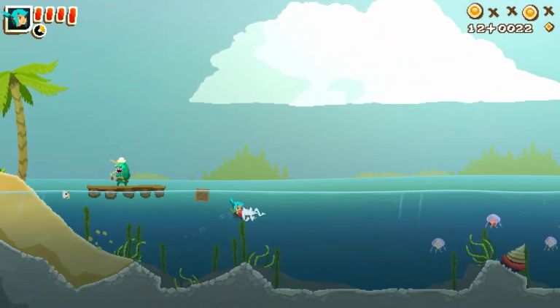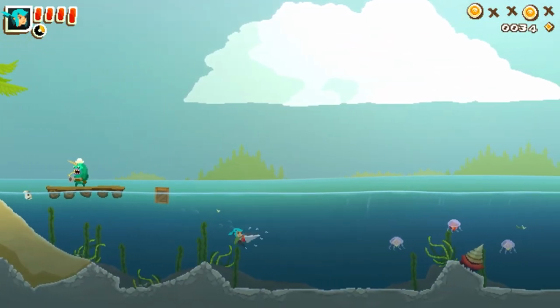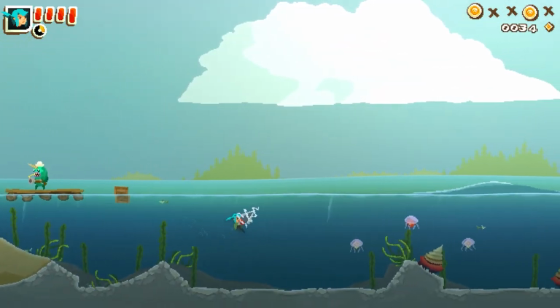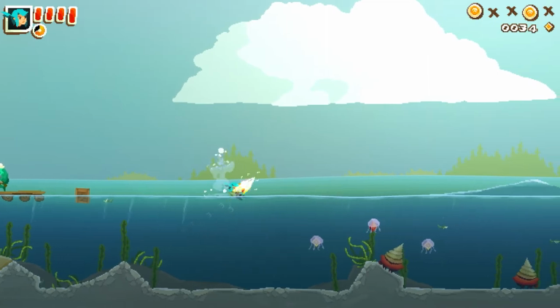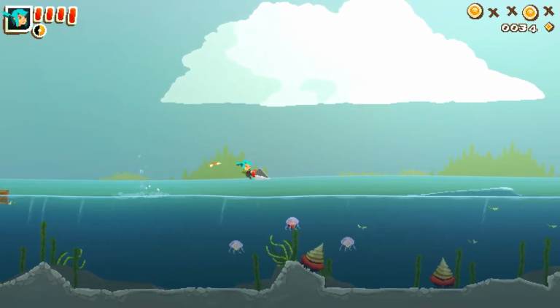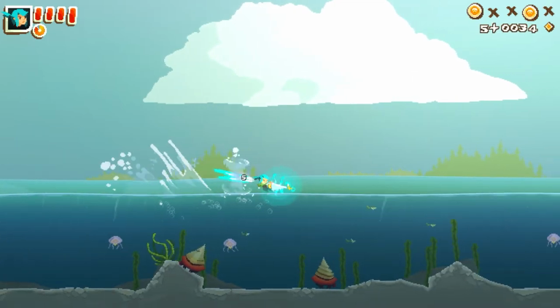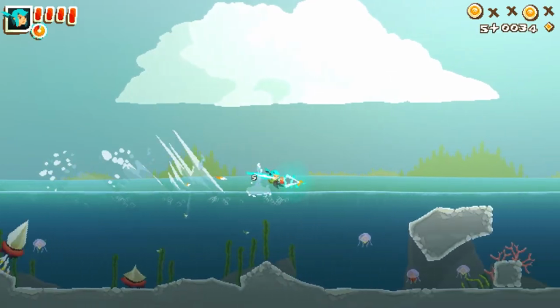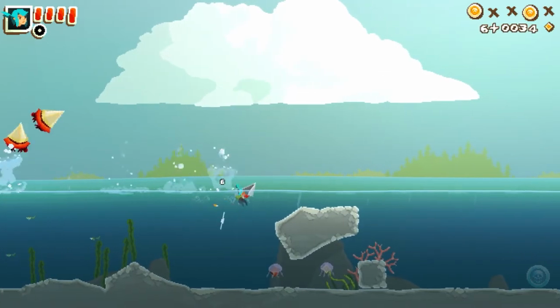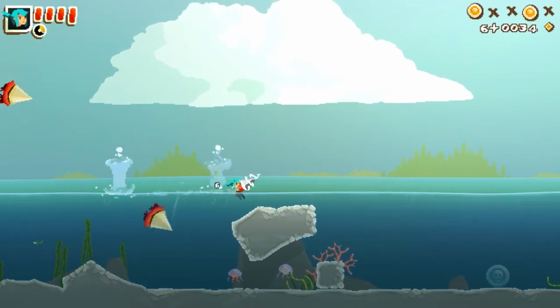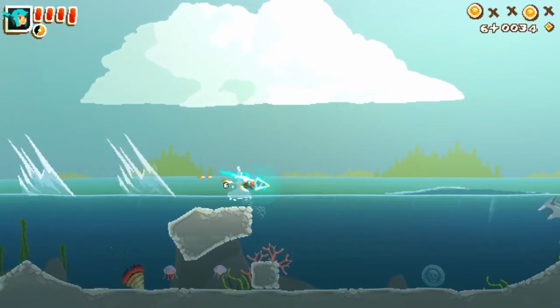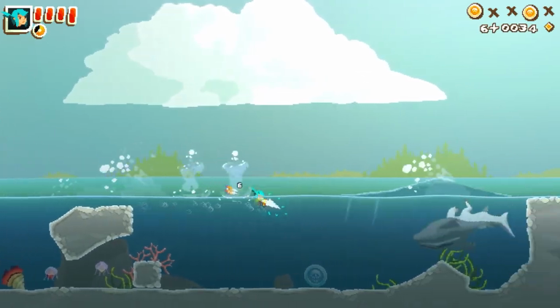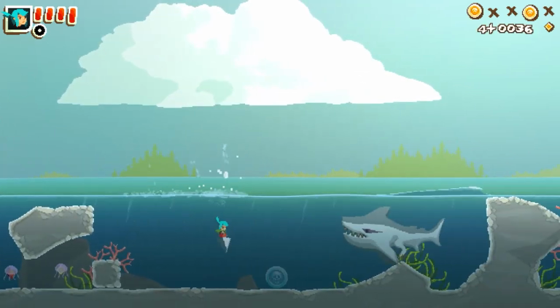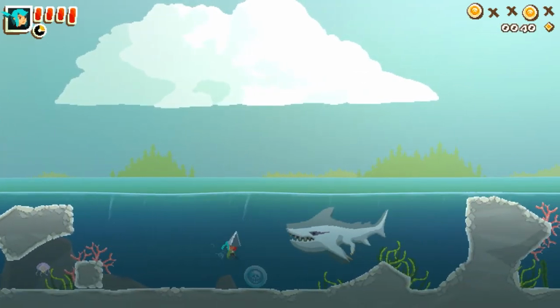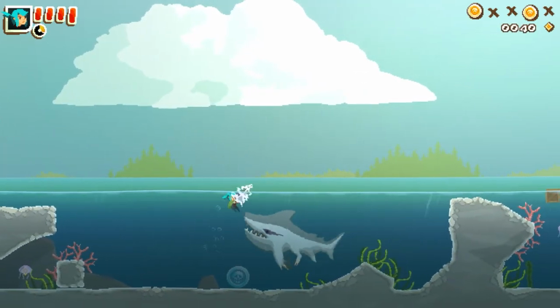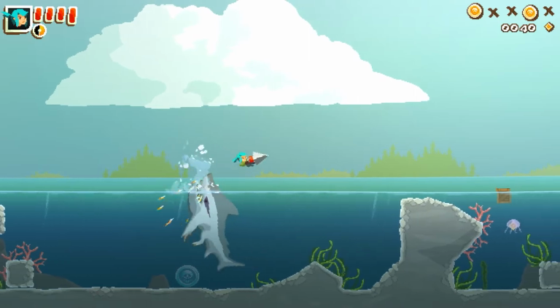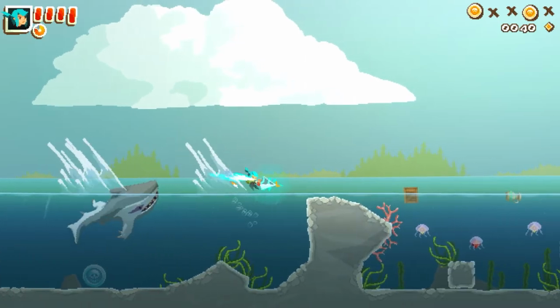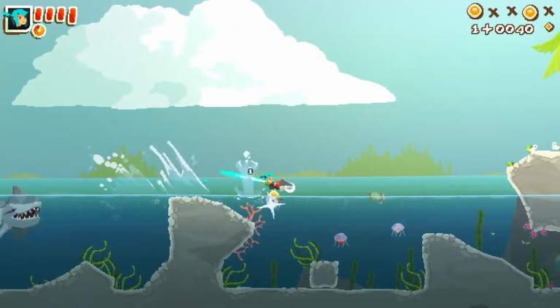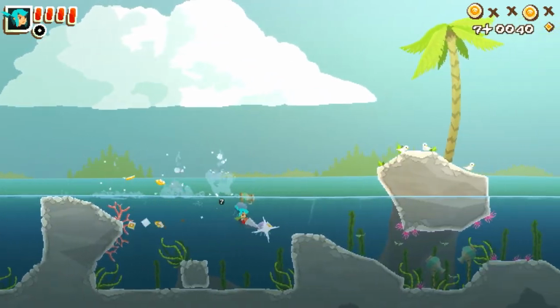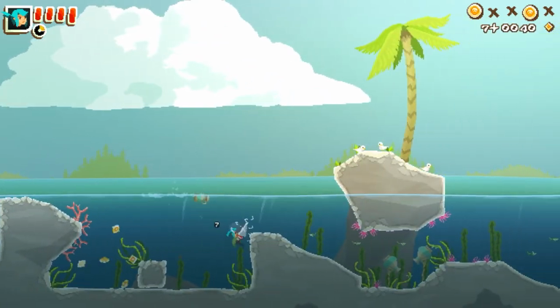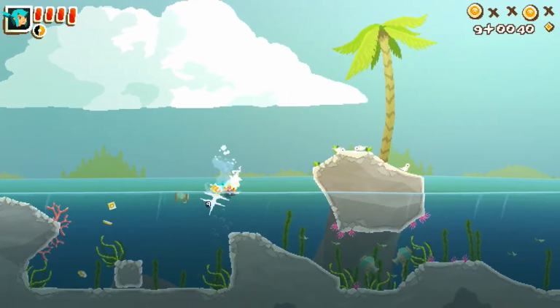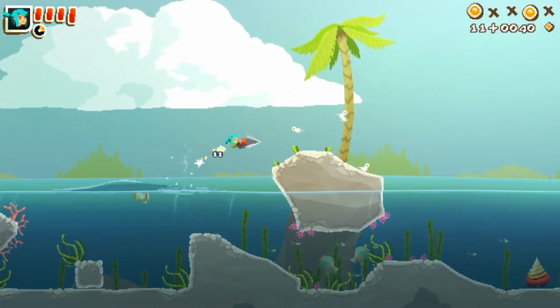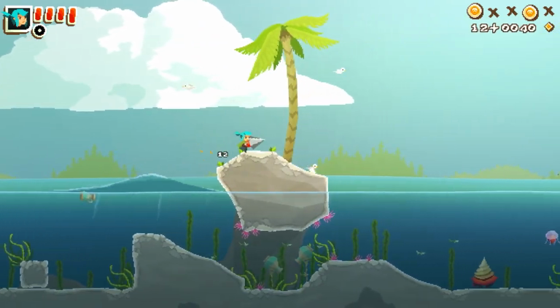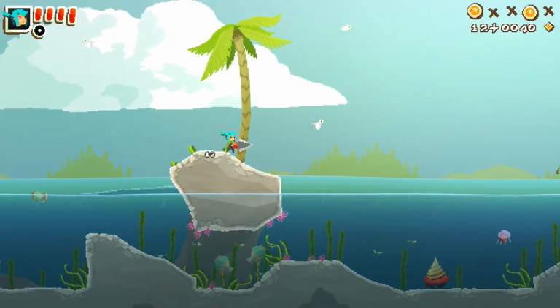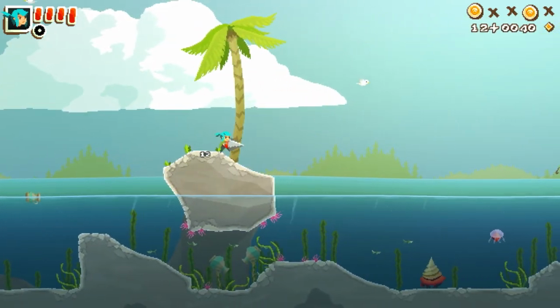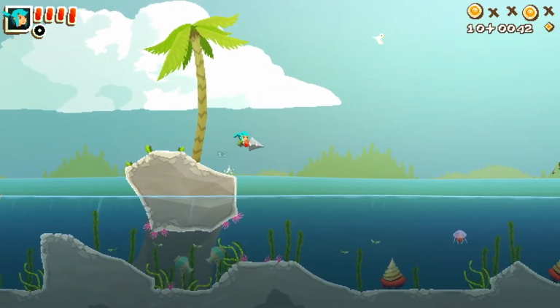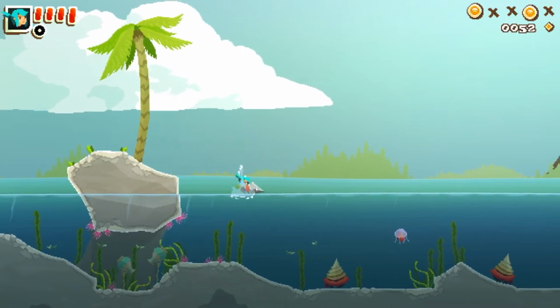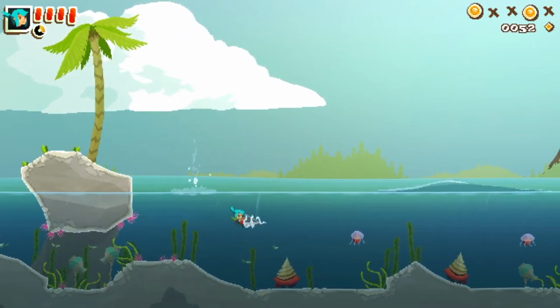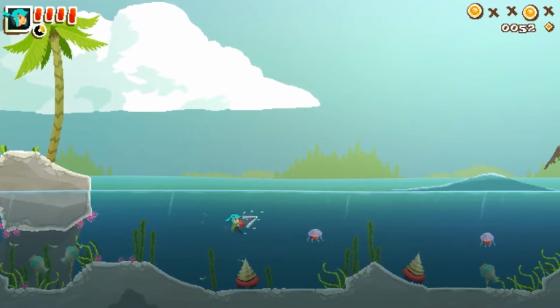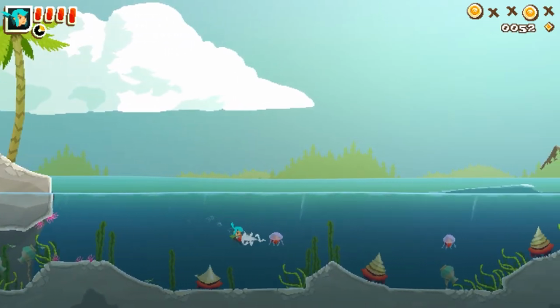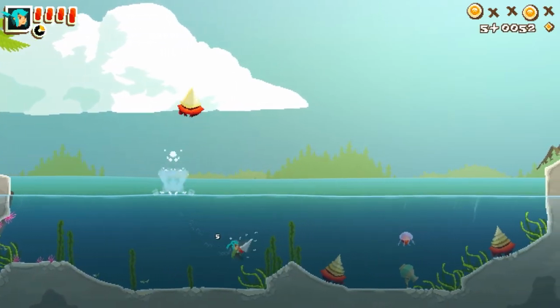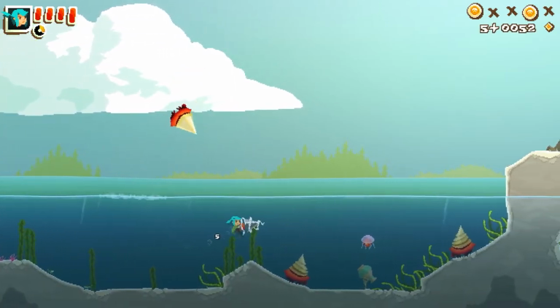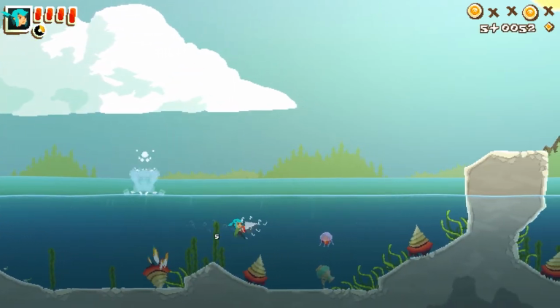This first level is obviously a water level. Pepper normally uses the drill to drill through solid materials, but here Pepper can use it as a propulsion device to move her through the water, or she hits the boost just right to skim along the top.